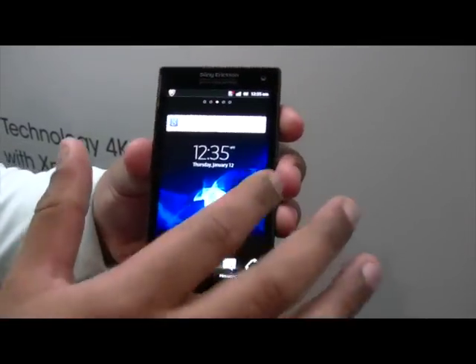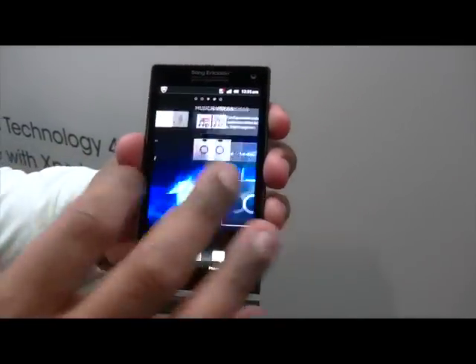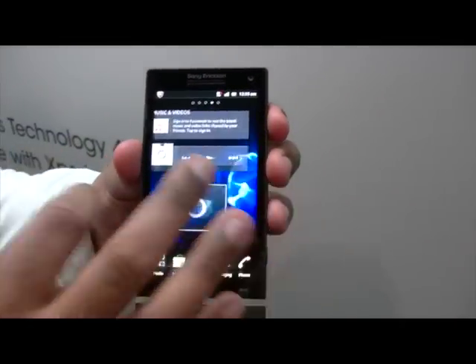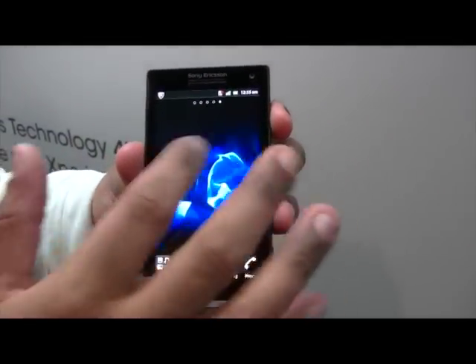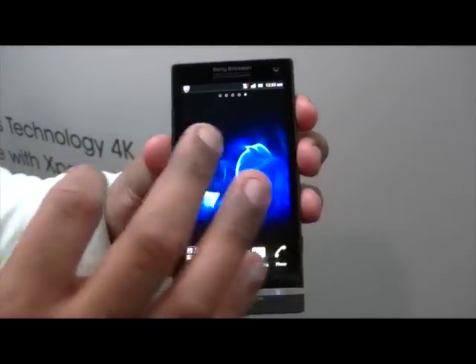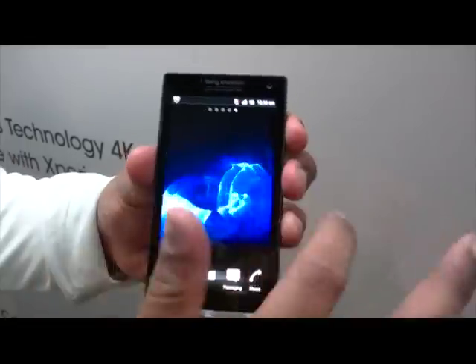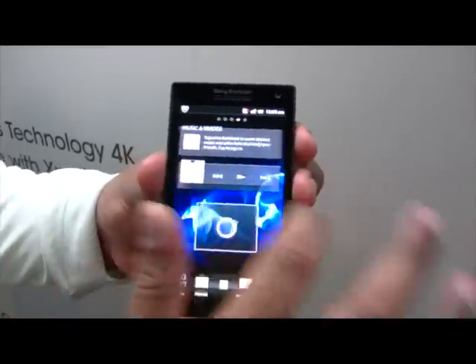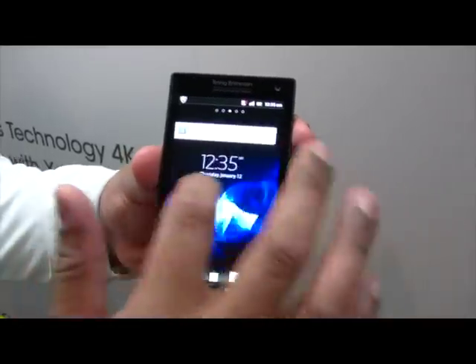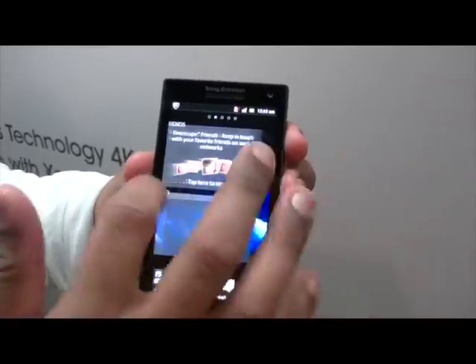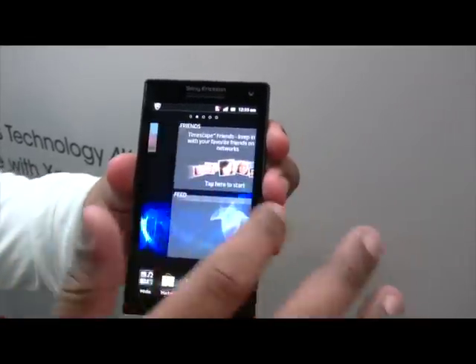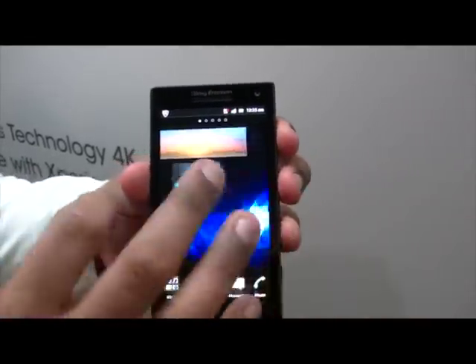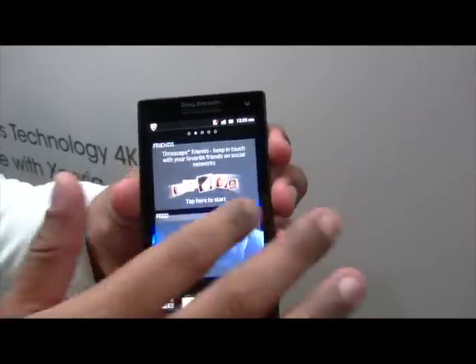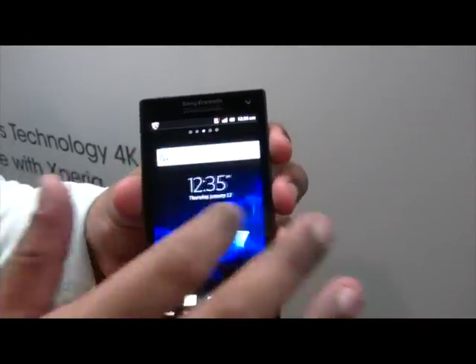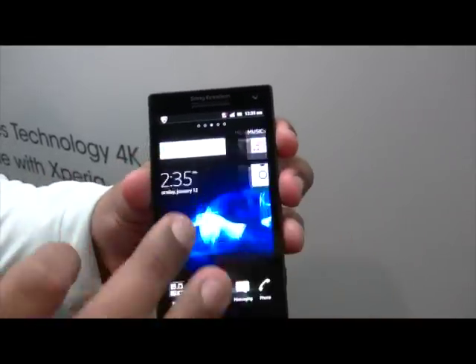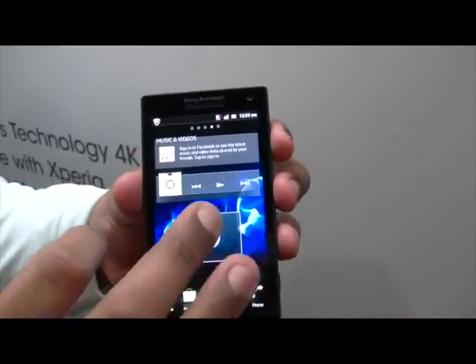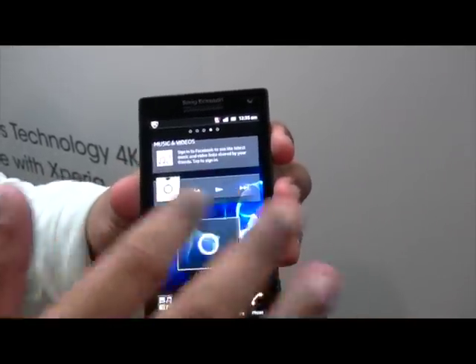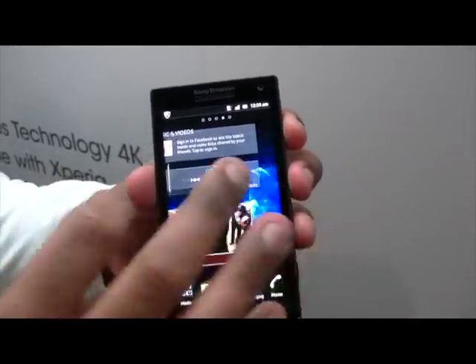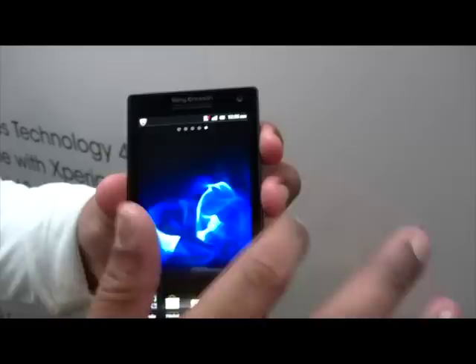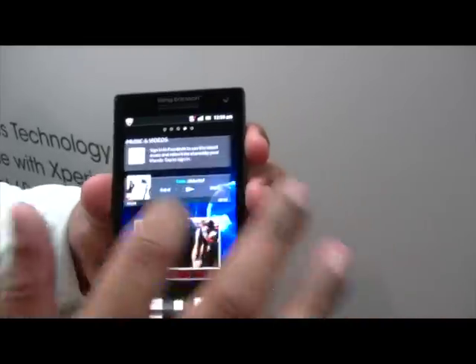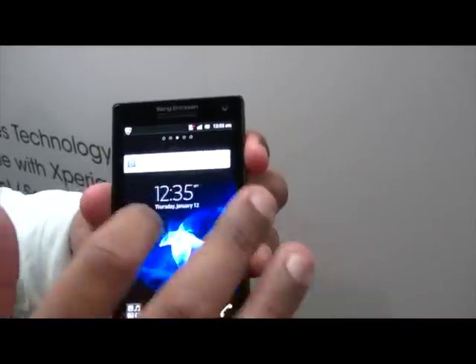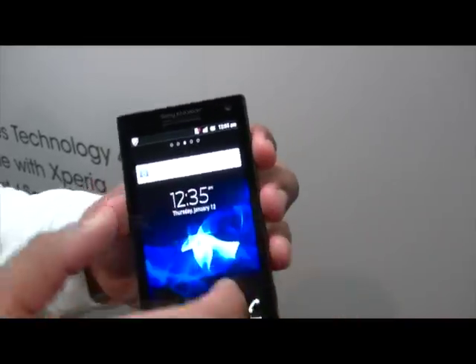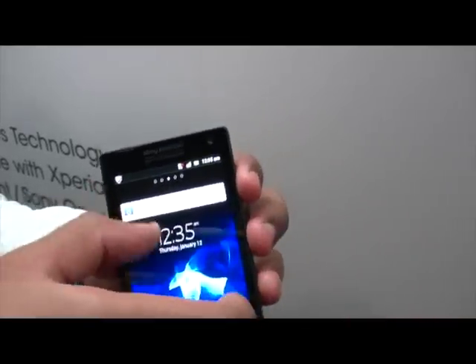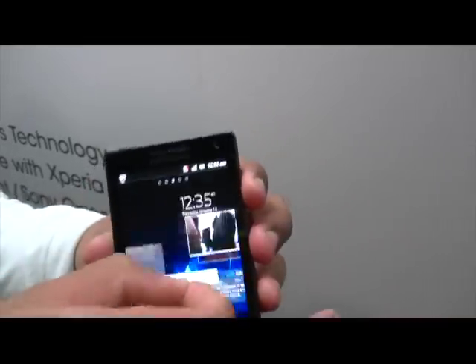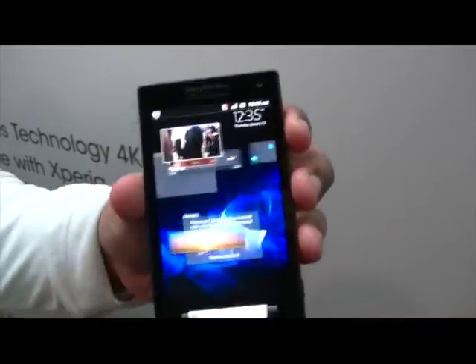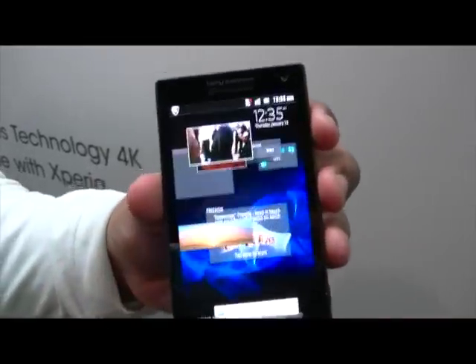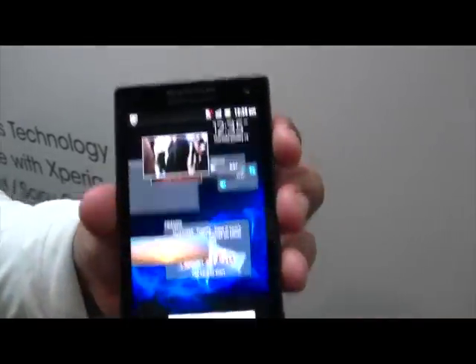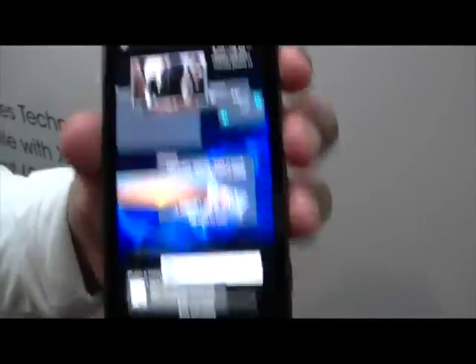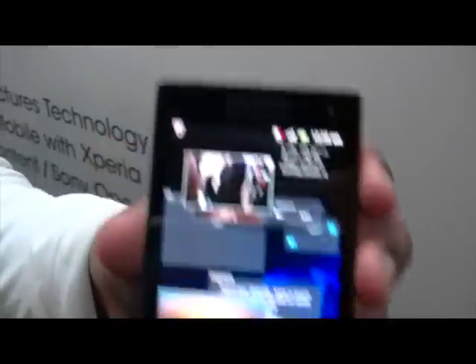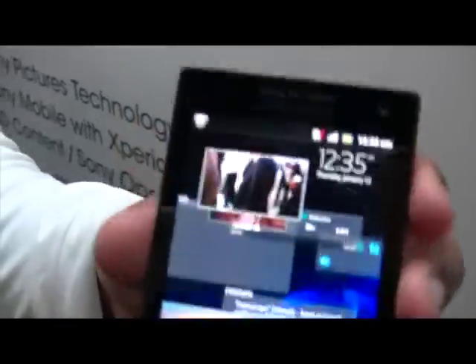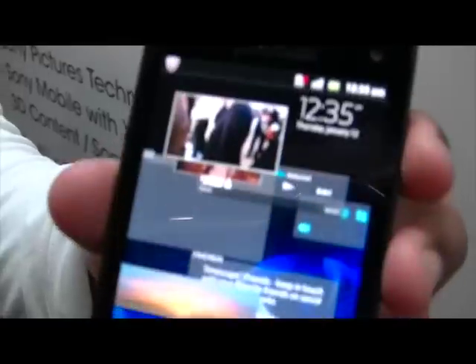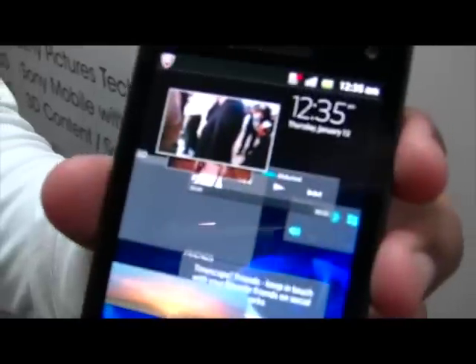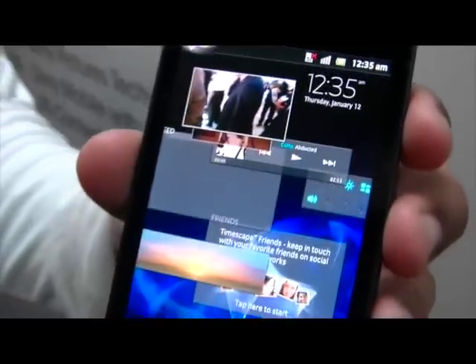Our user interface is a little bit more spiced up on Android. Instead of going left and right all the time, if I actually pinch the screen, you'll see those floating widgets — which is really cool.